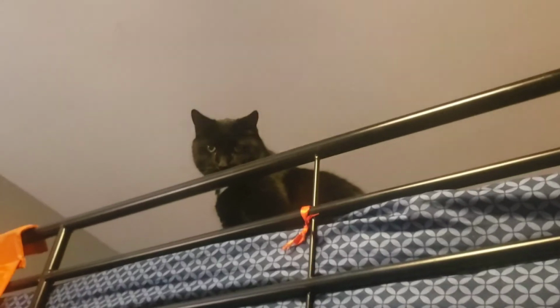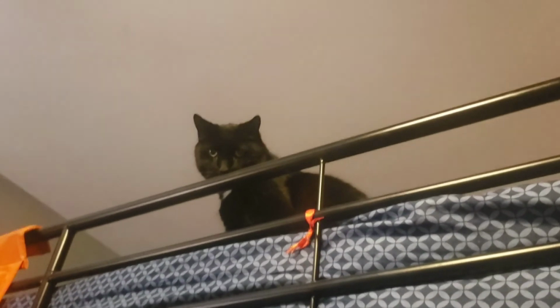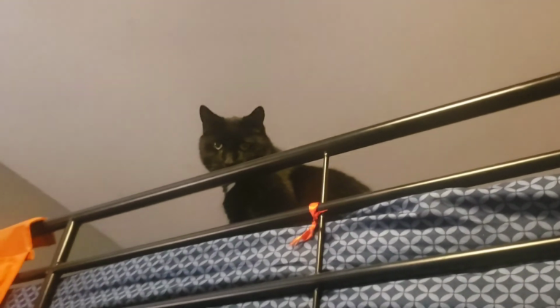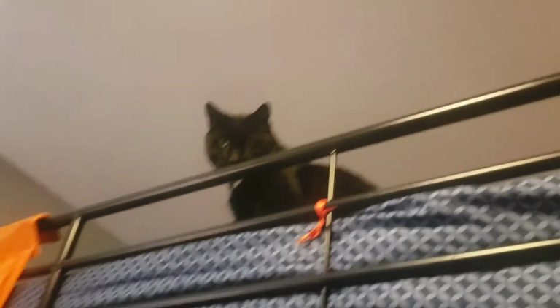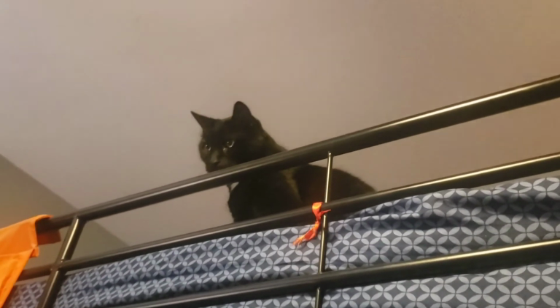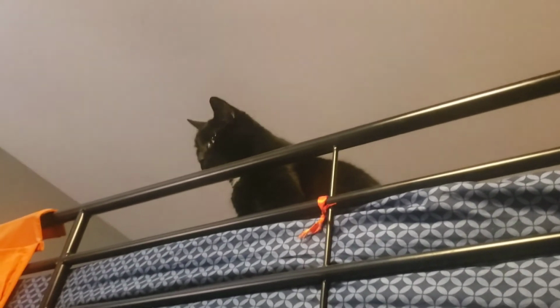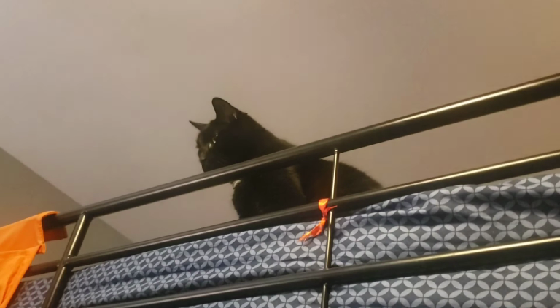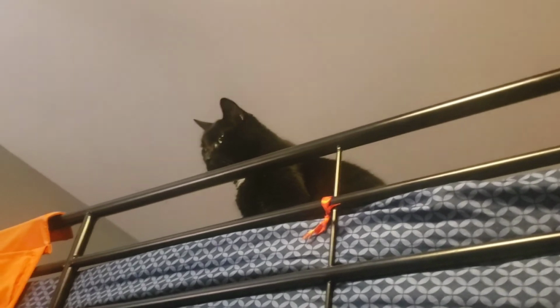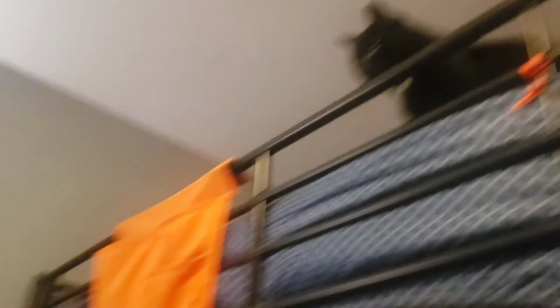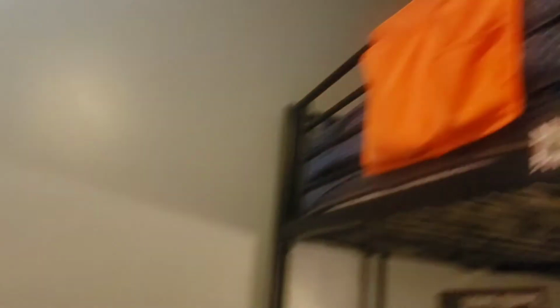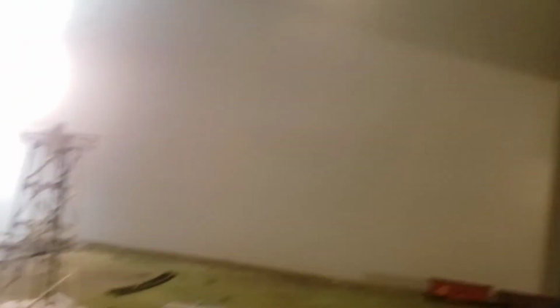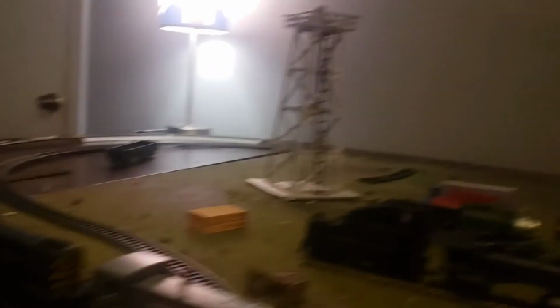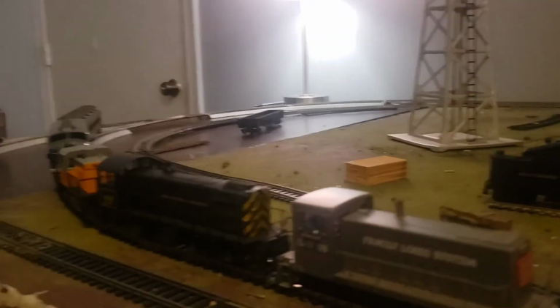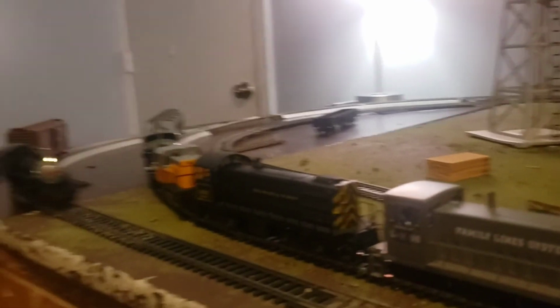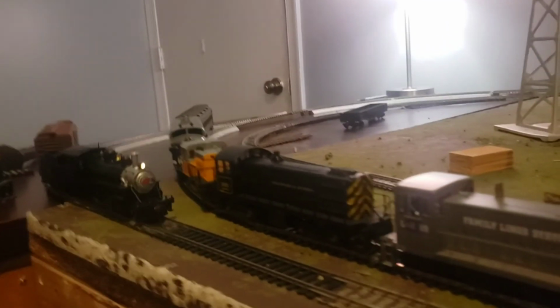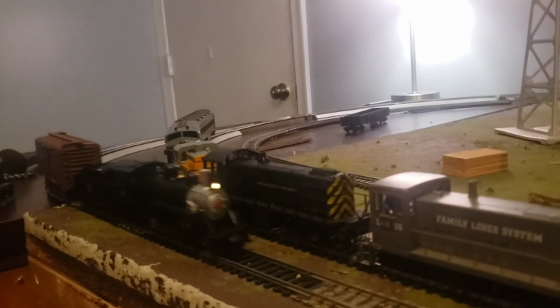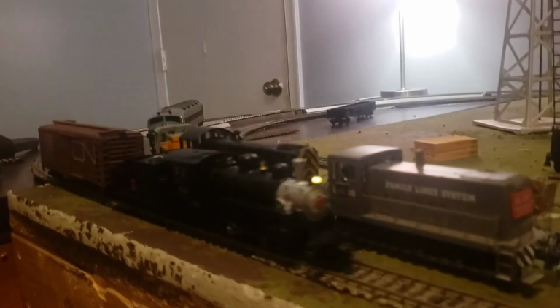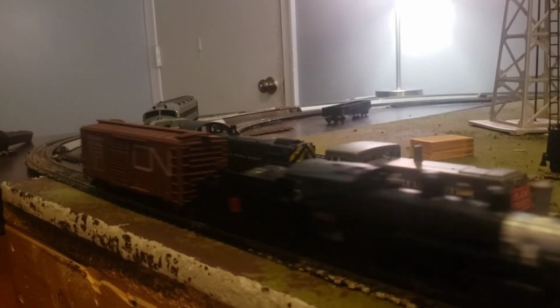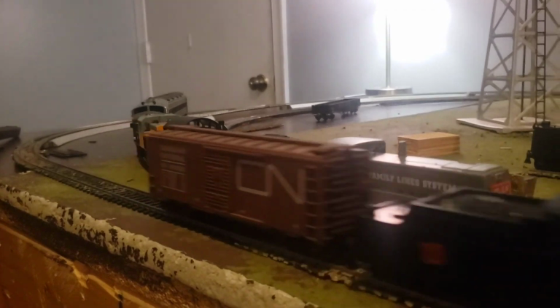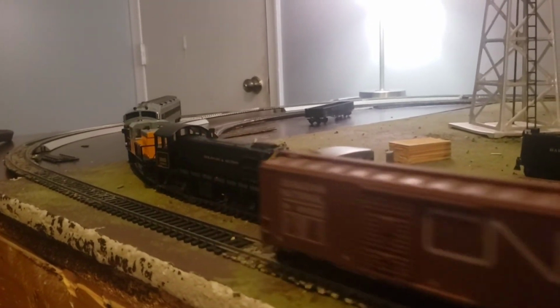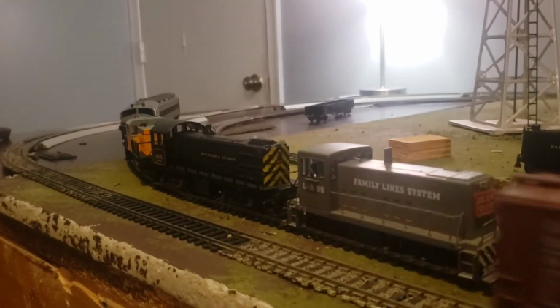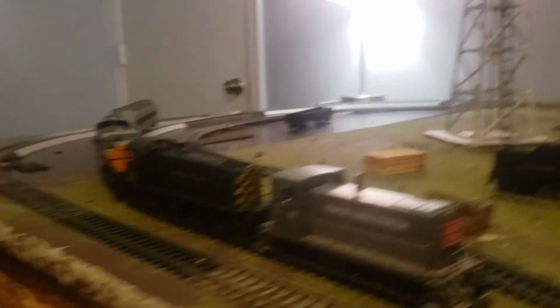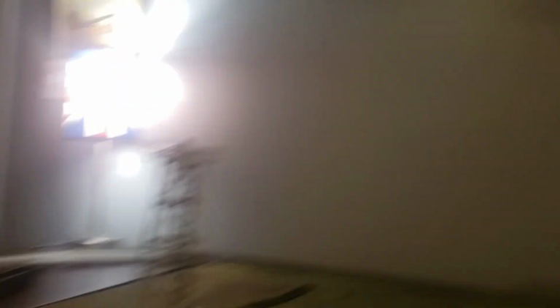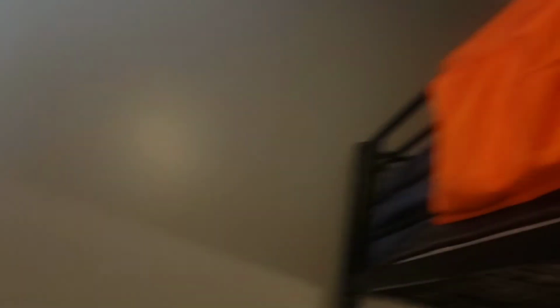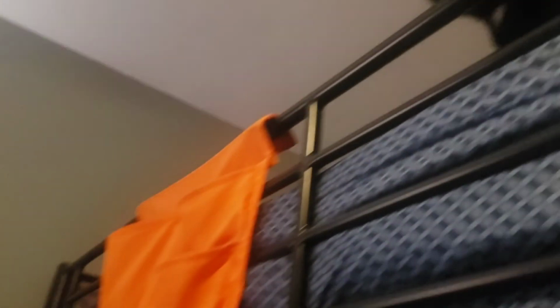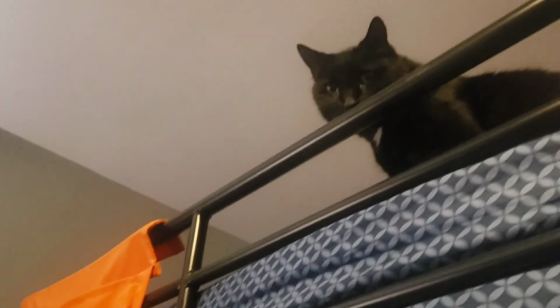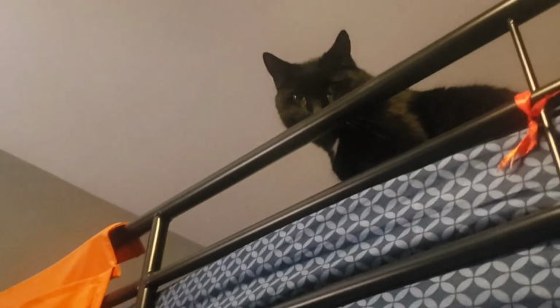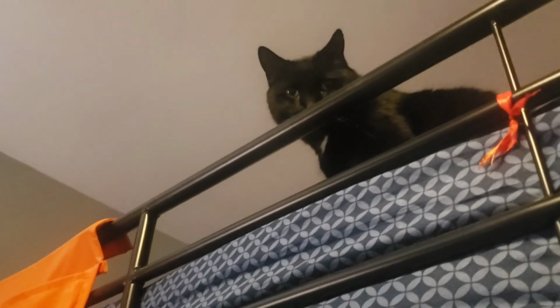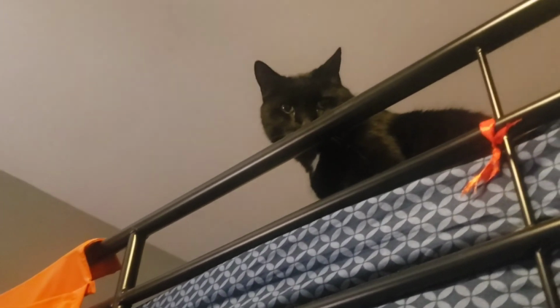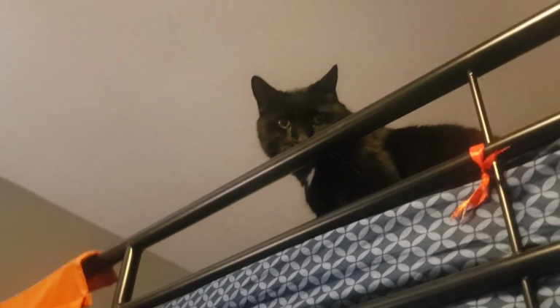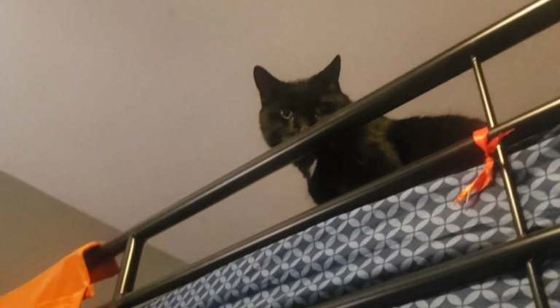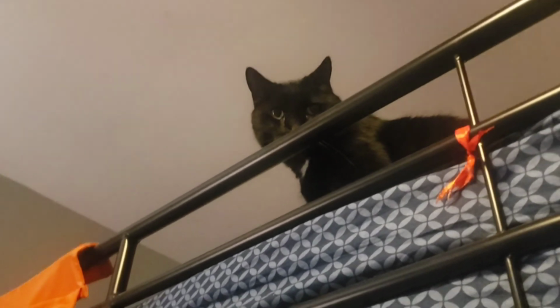Hey look, it's my supervisor! Whoa! He's supervising my railroad! Good work? Yeah, good work. Thank you.